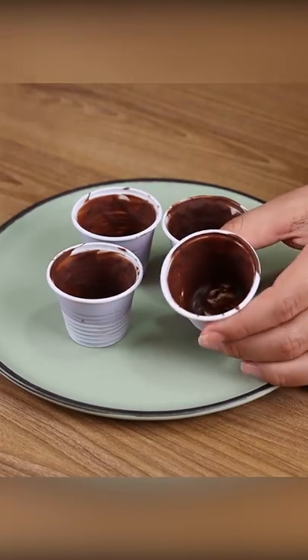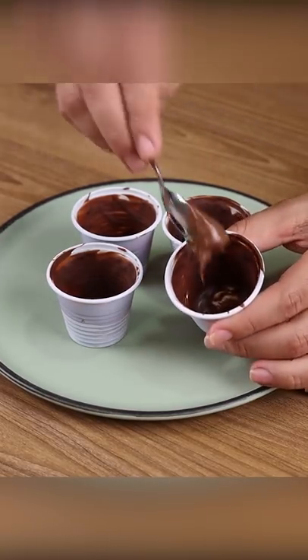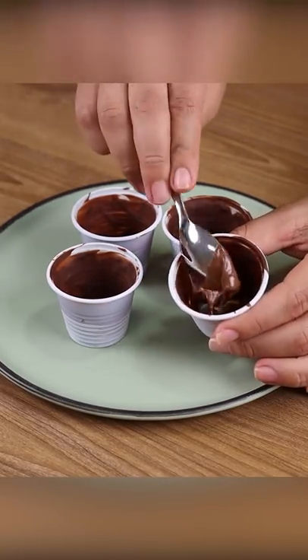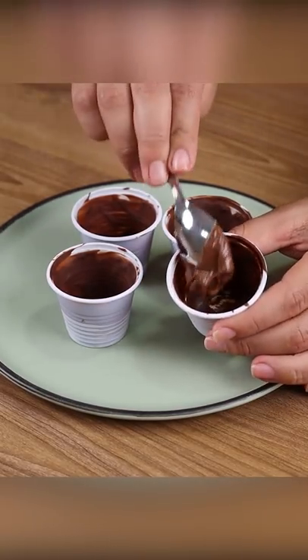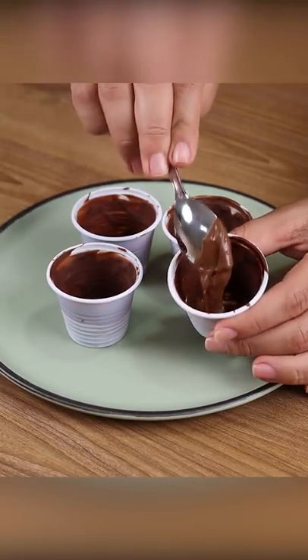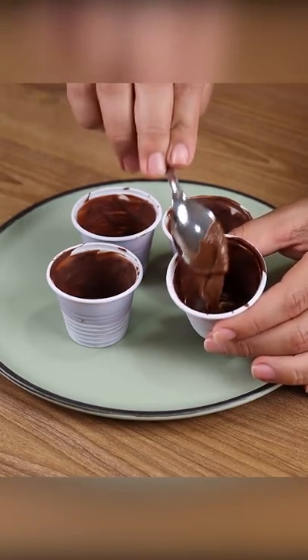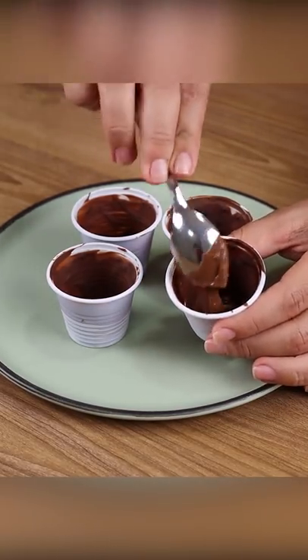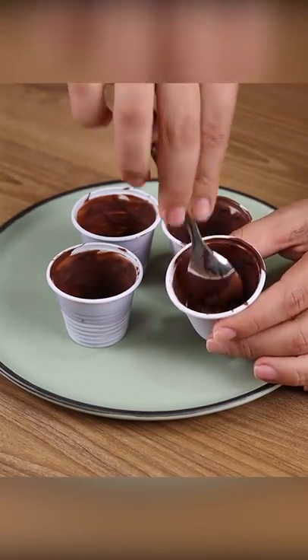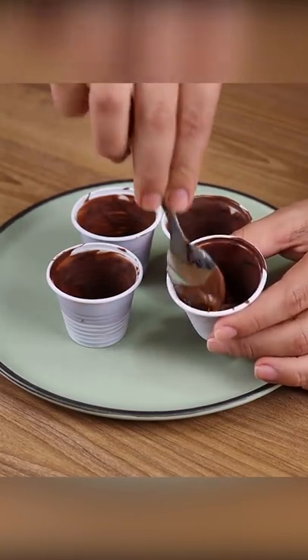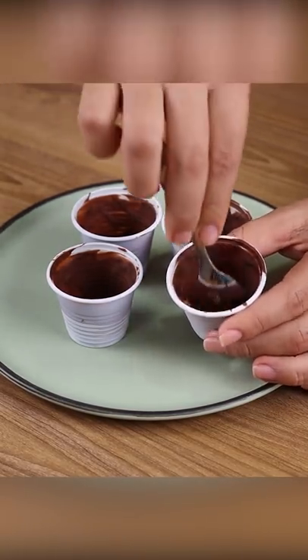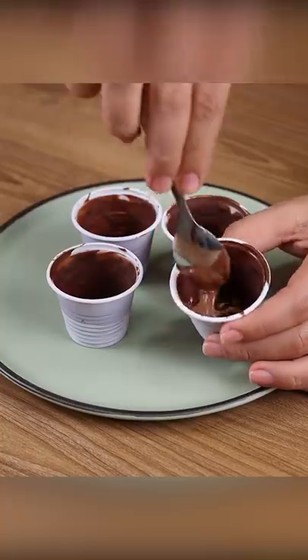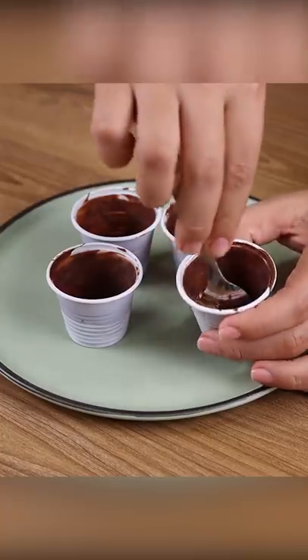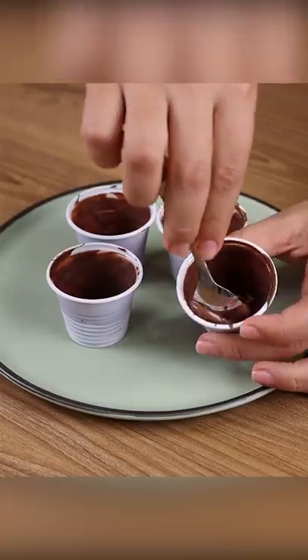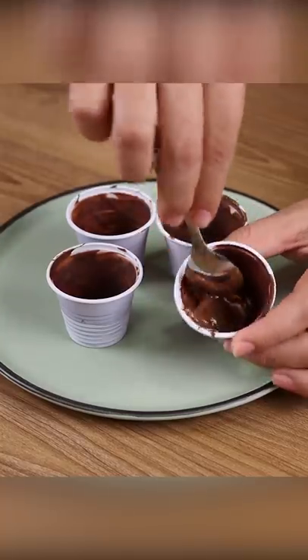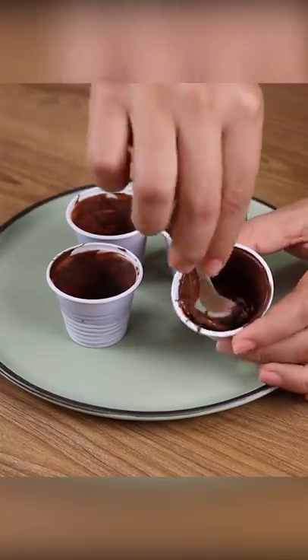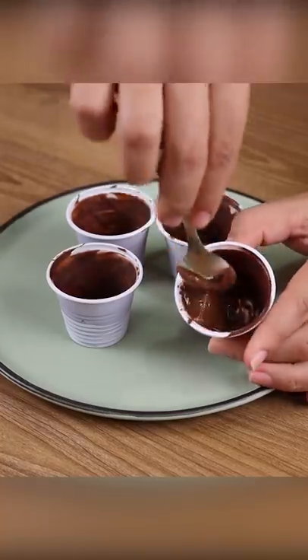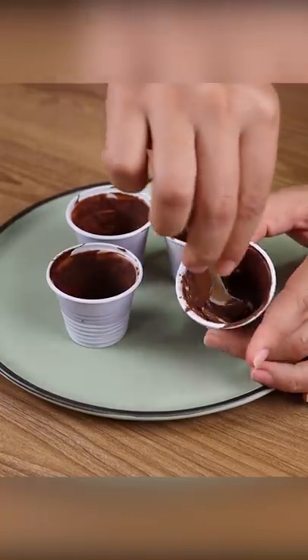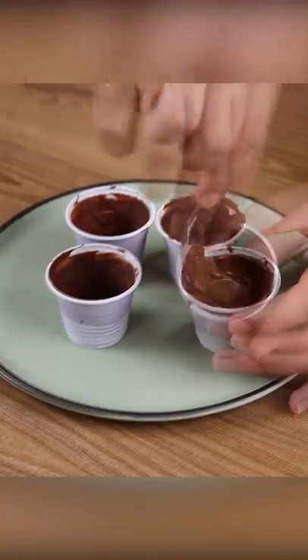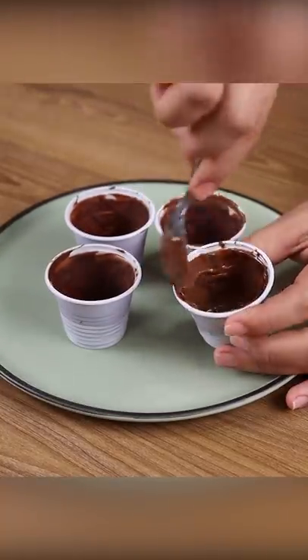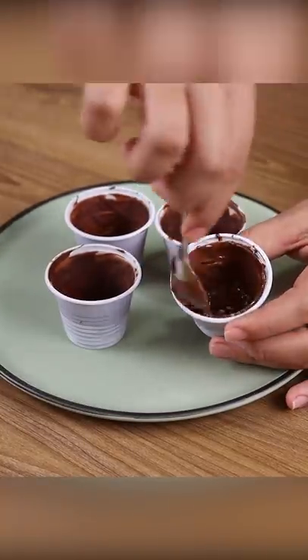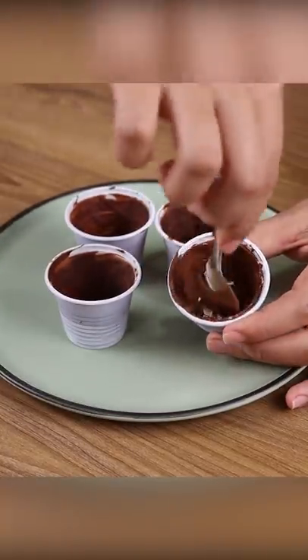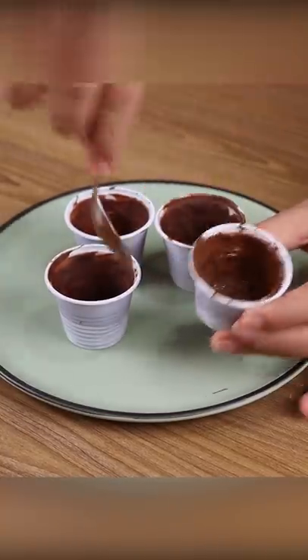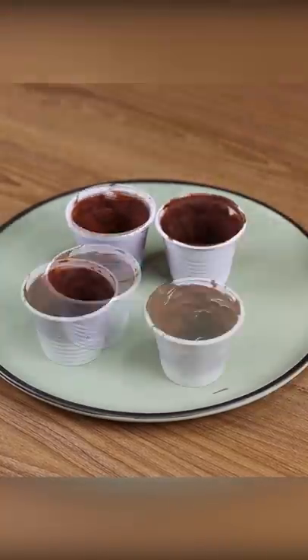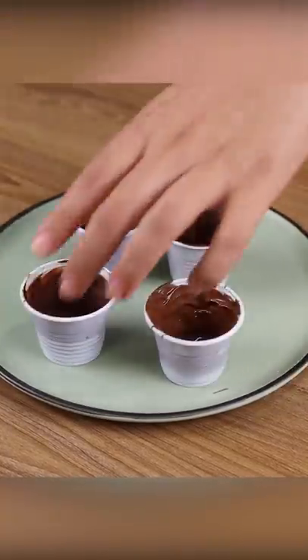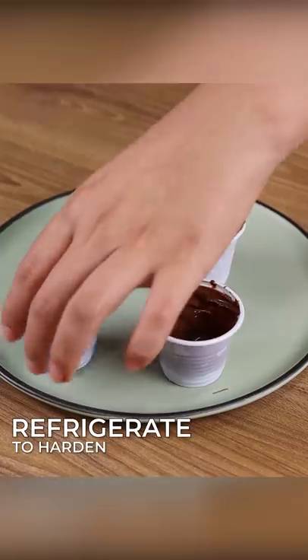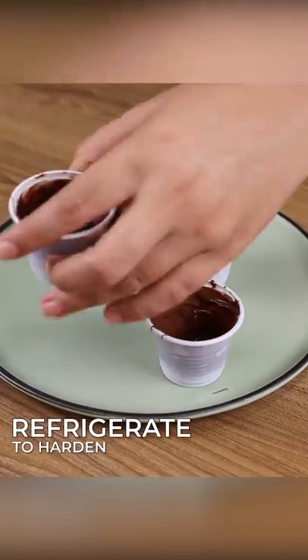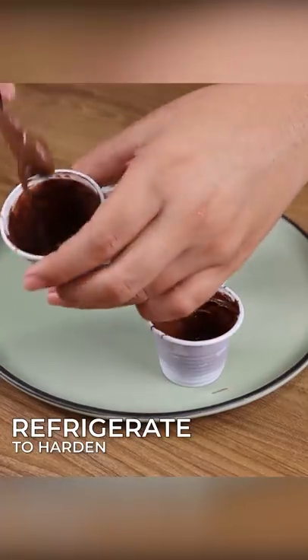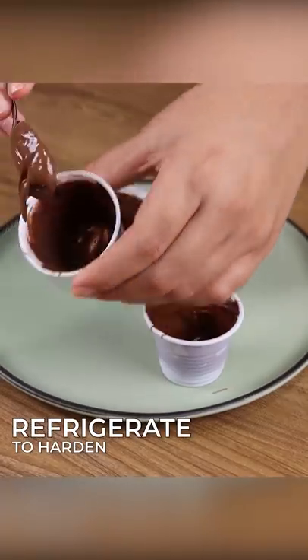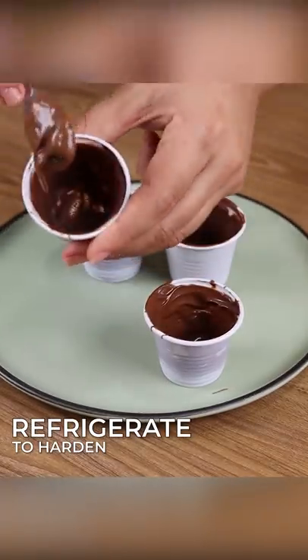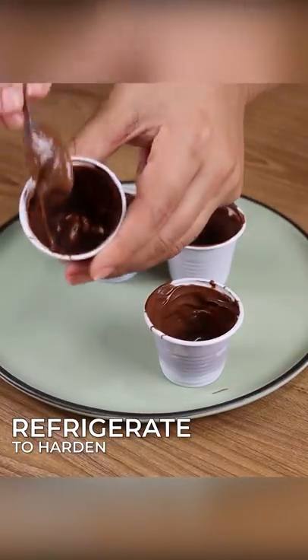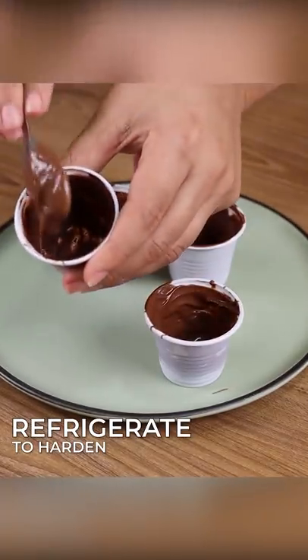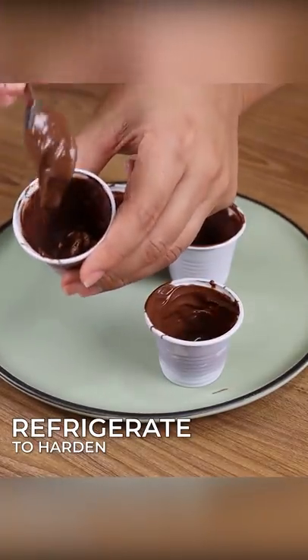Now add more chocolate to the cups so that the layer is thicker, and put it back in the refrigerator for five minutes or until it hardens.